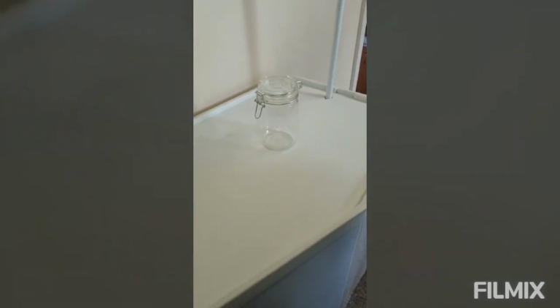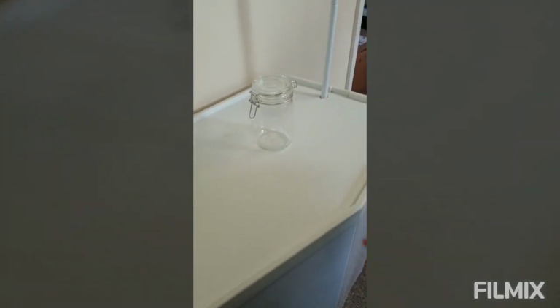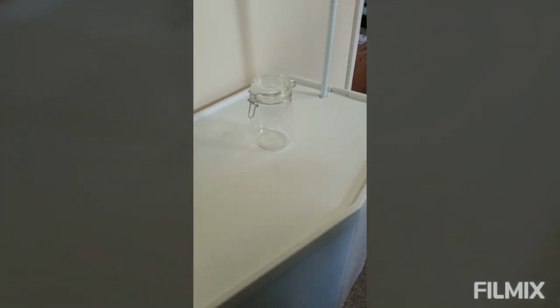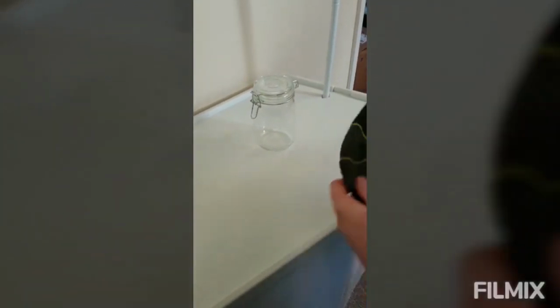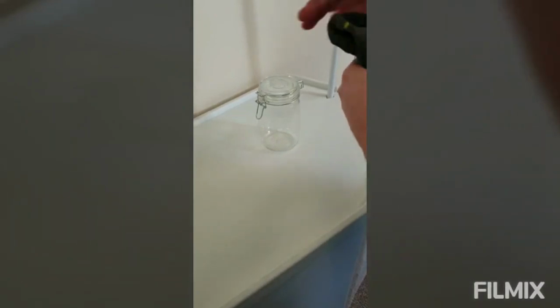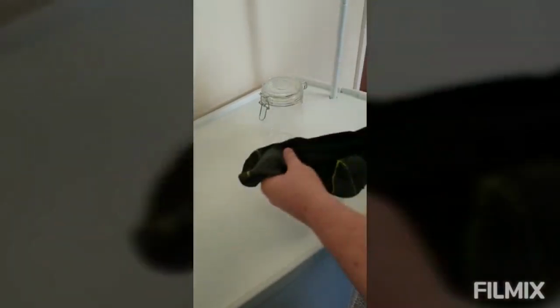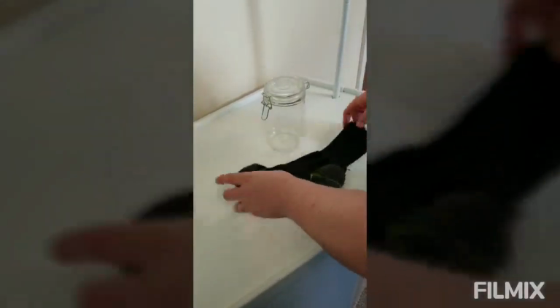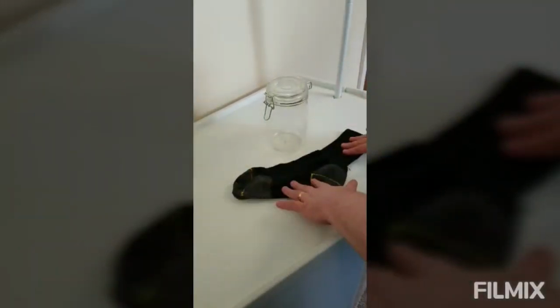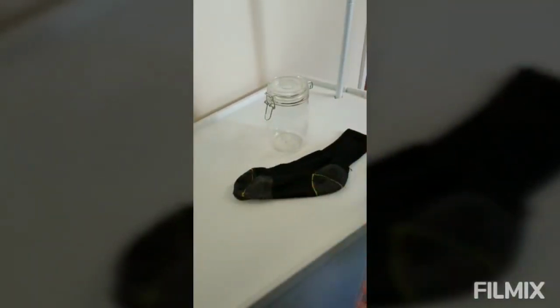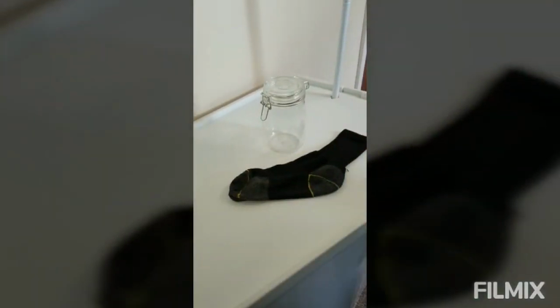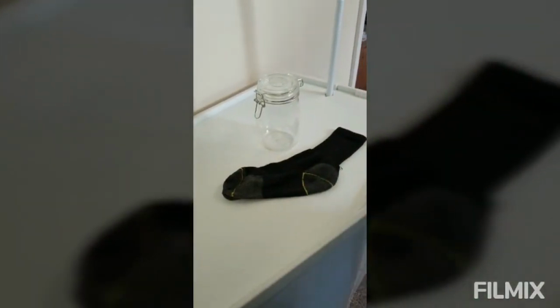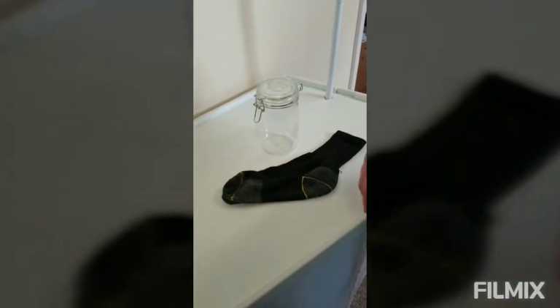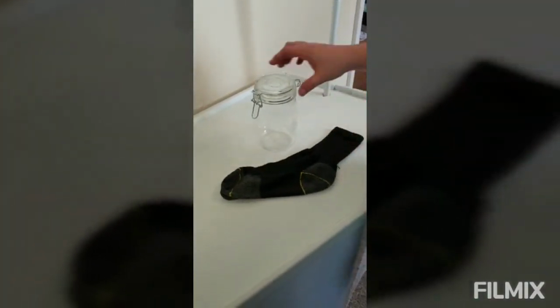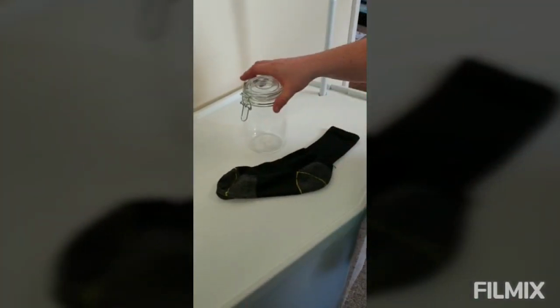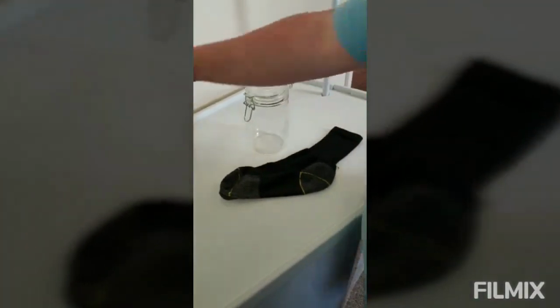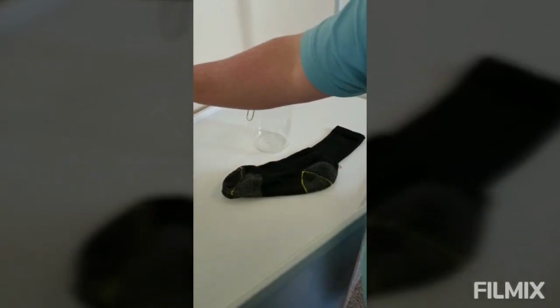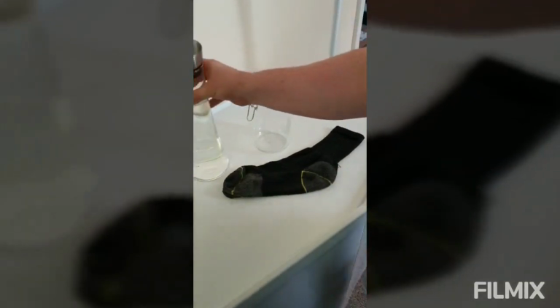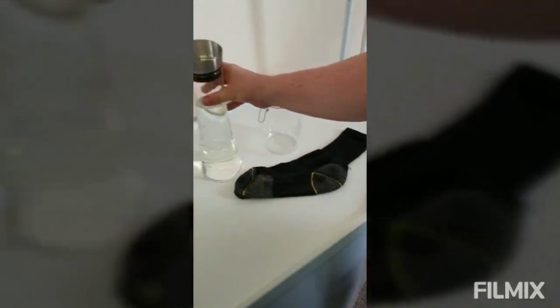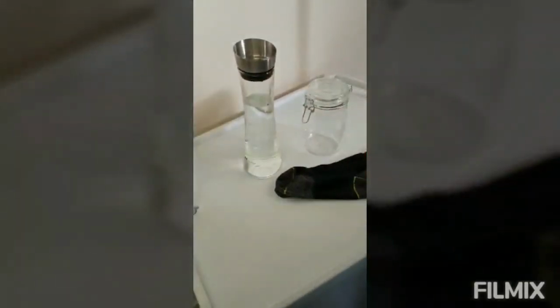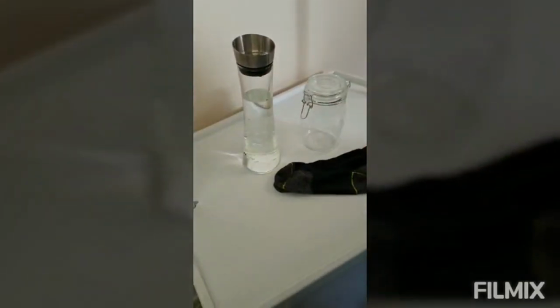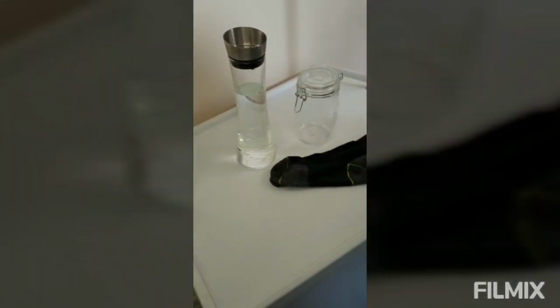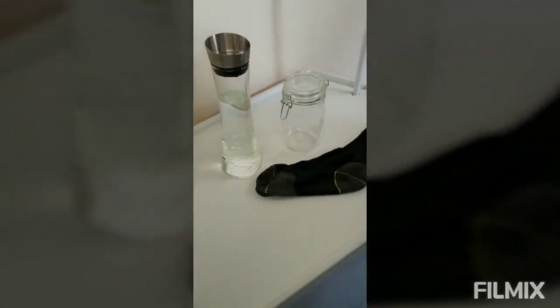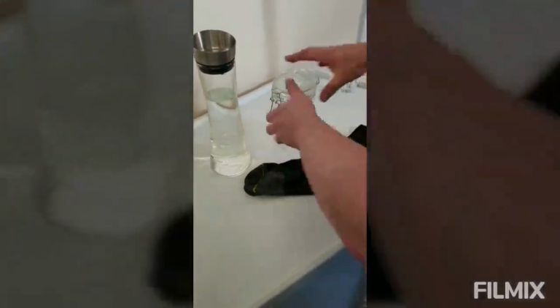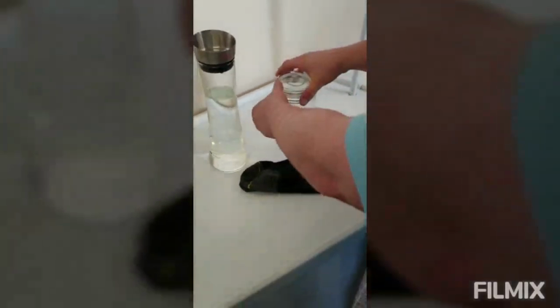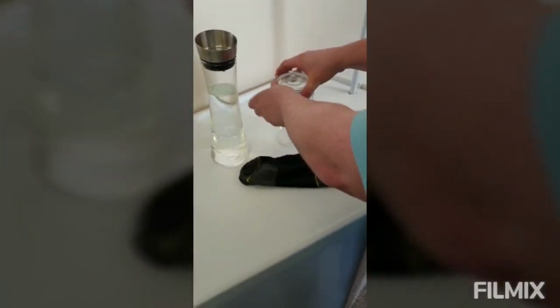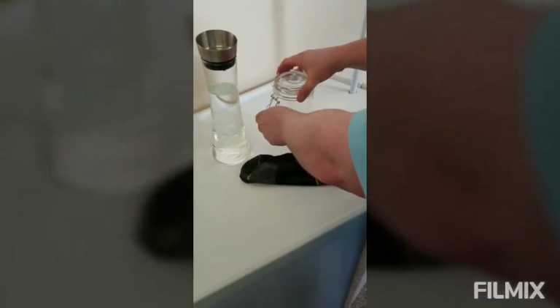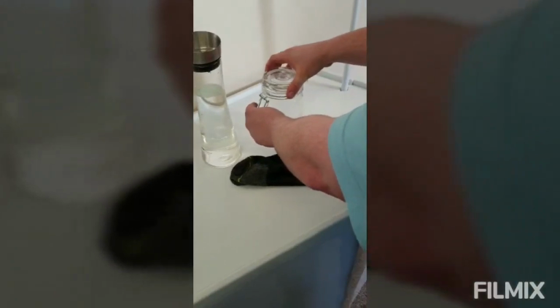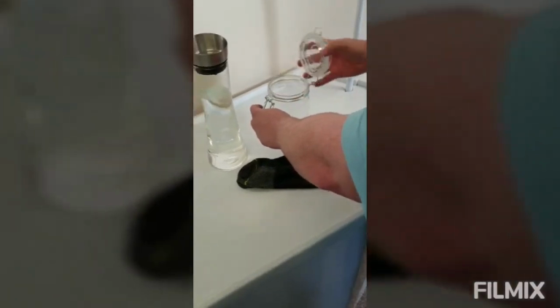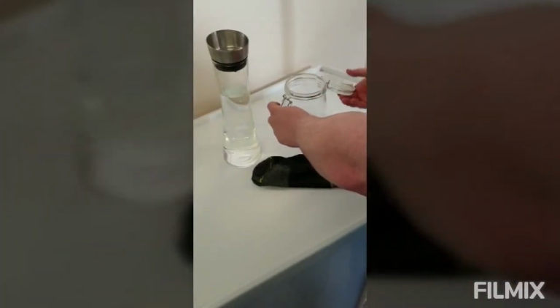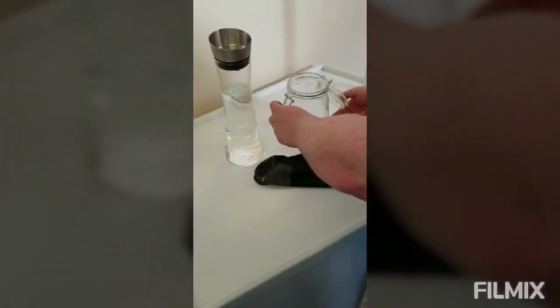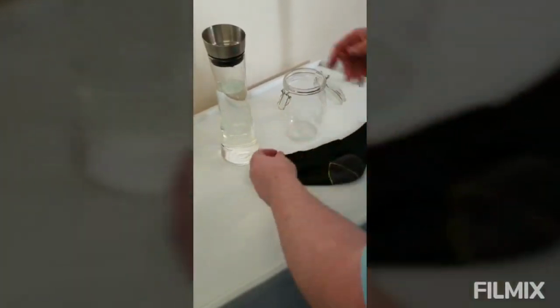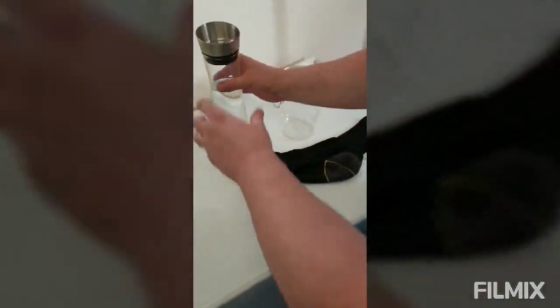I just want to follow up on the last video about hard and soft water and how efficient they are at rinsing soap powder. I'm going to do a little experiment just to show you.